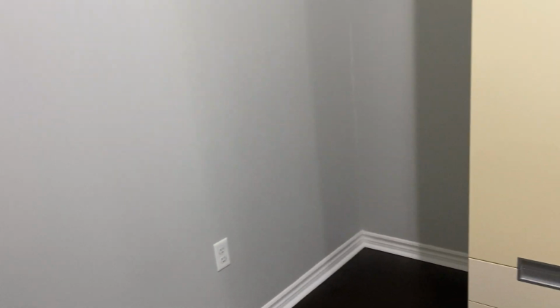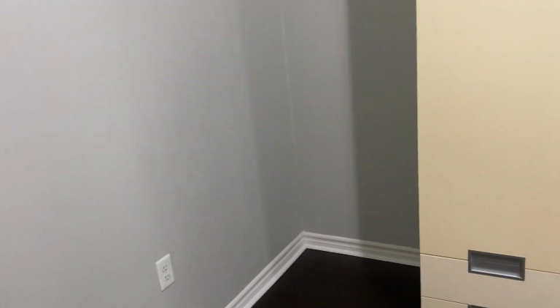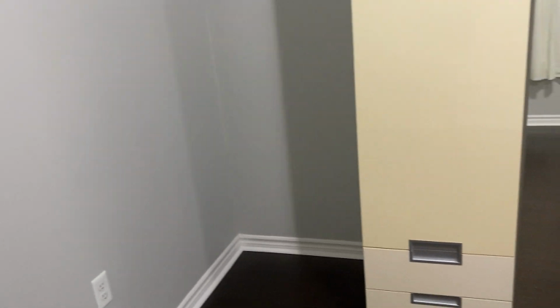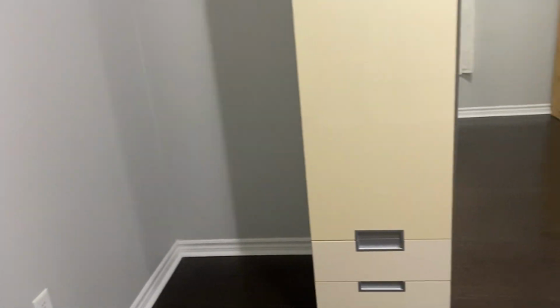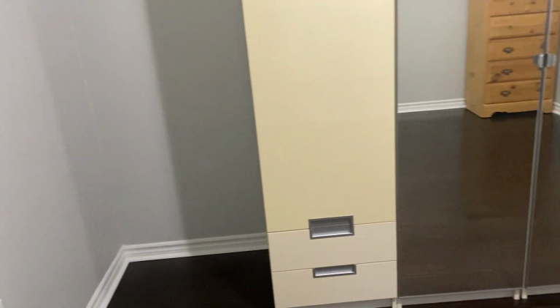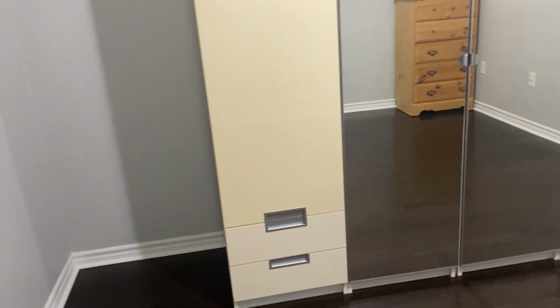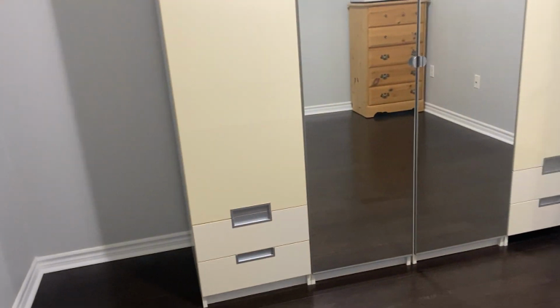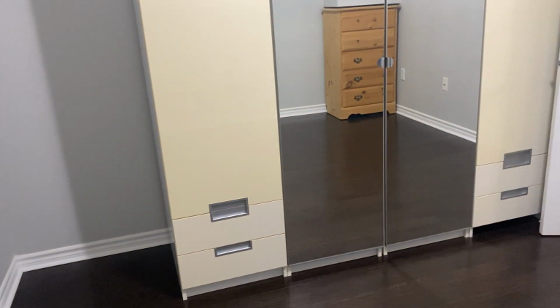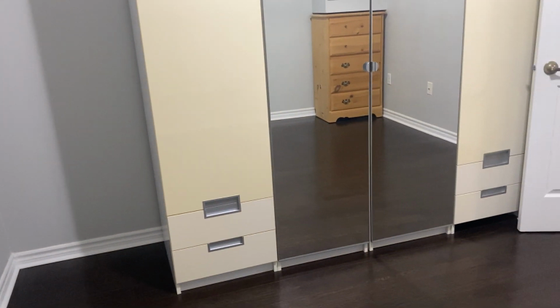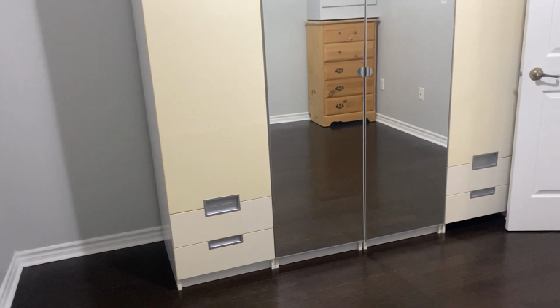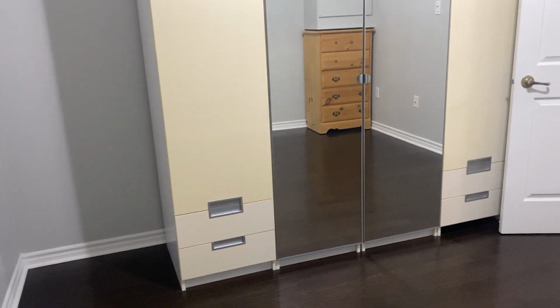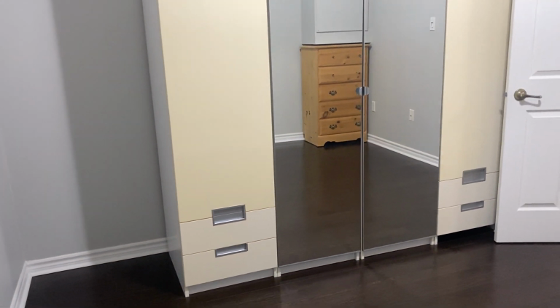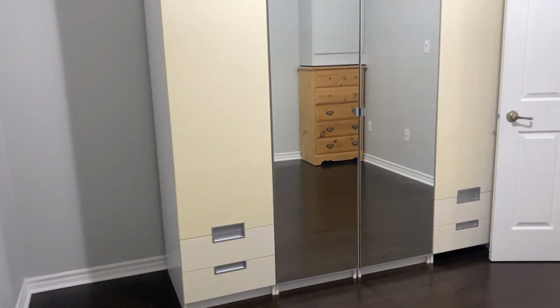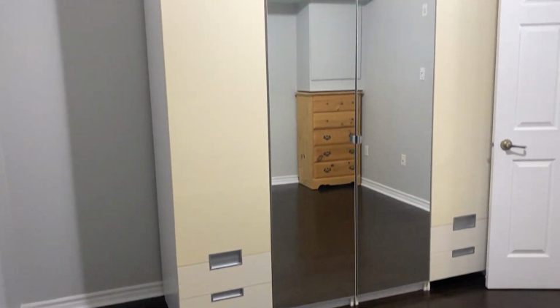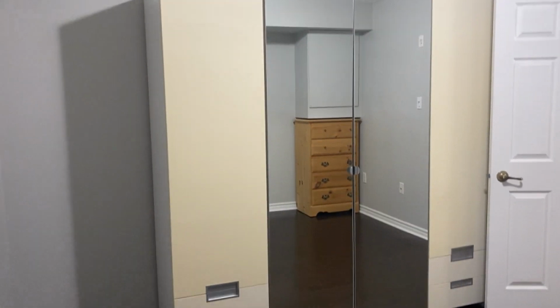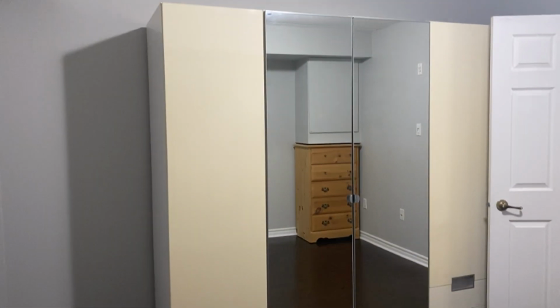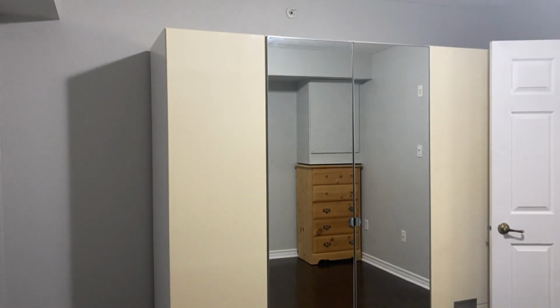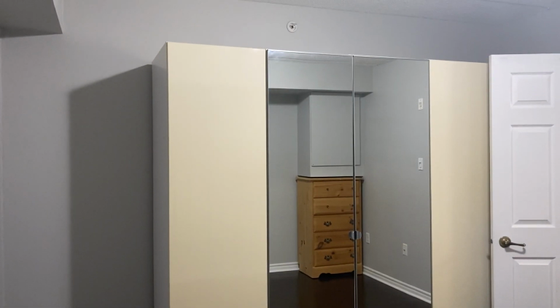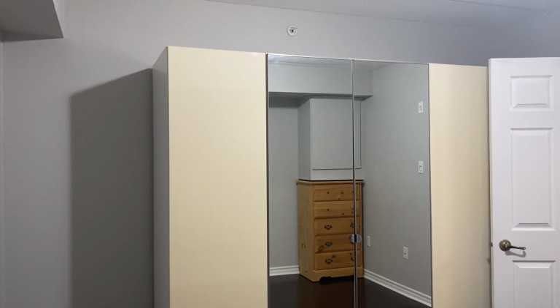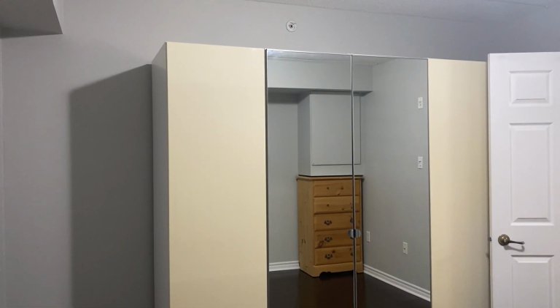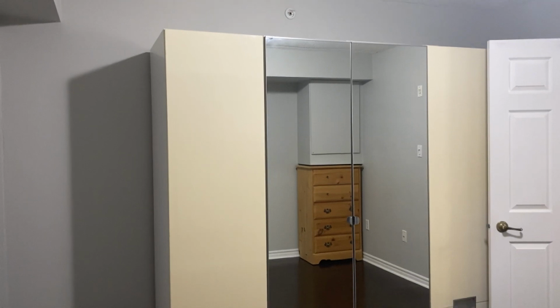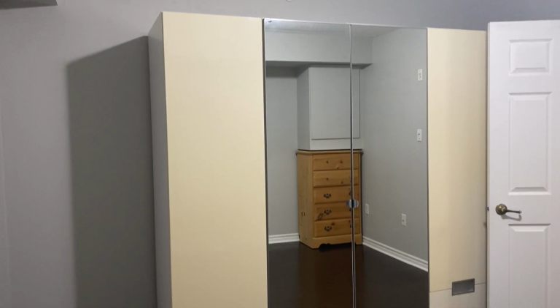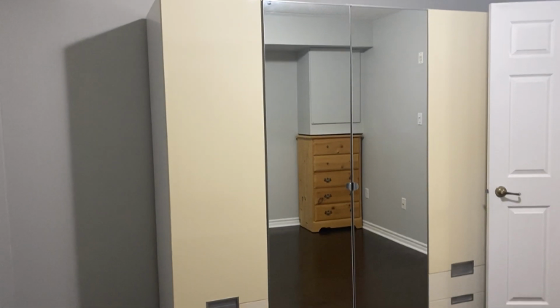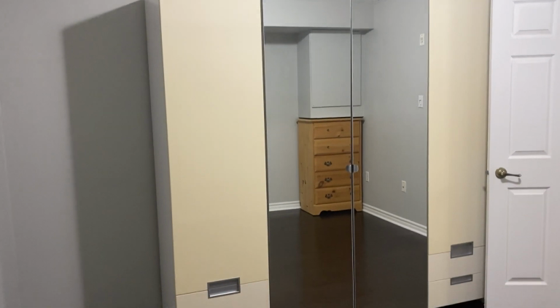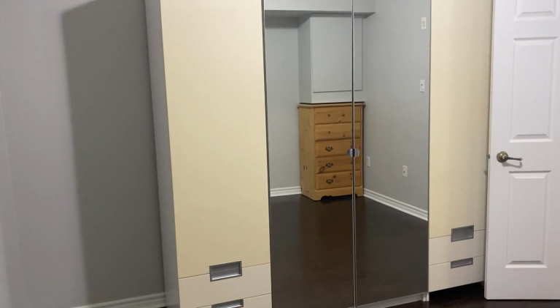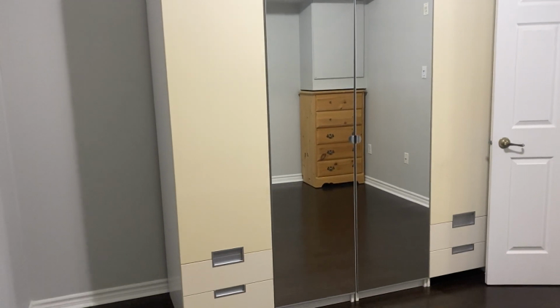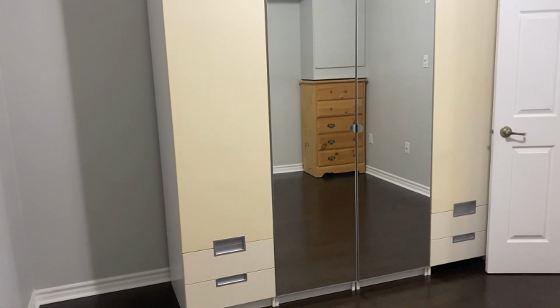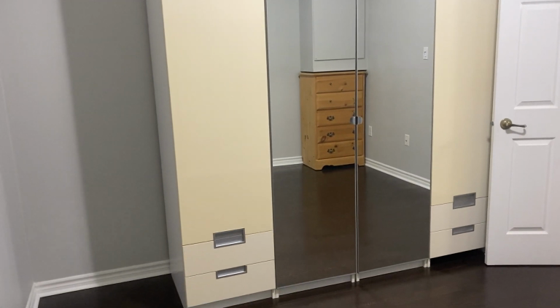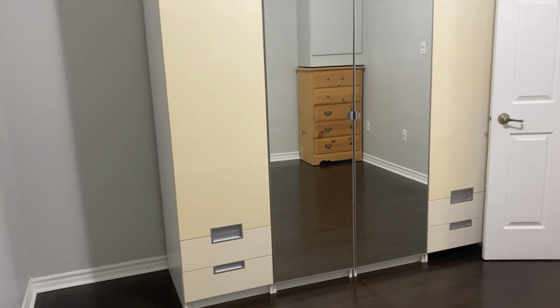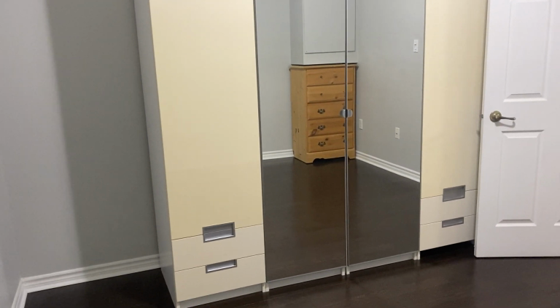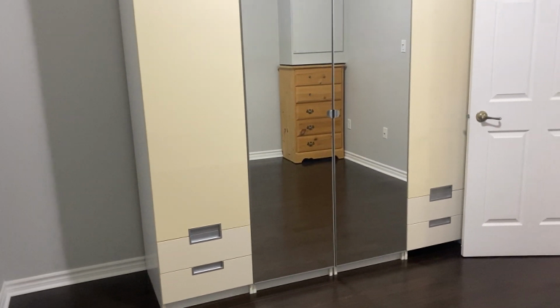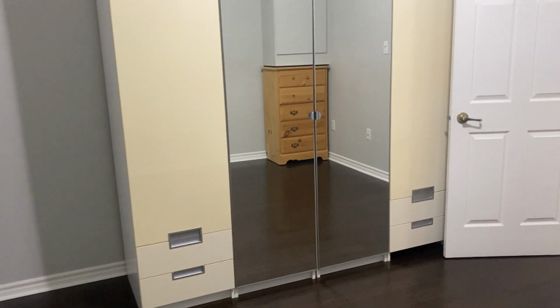There is also a large storage area, which is perfect for hanging clothes, extra storage, or anything you wish.